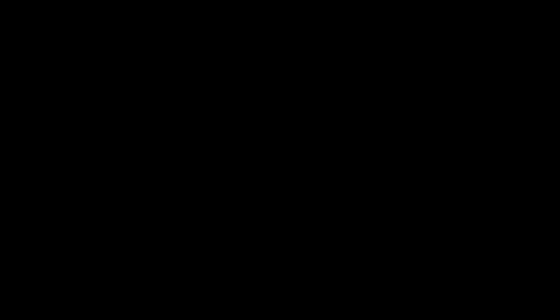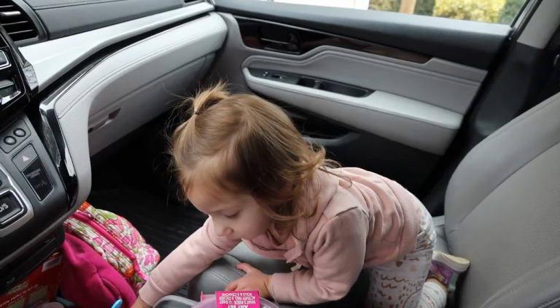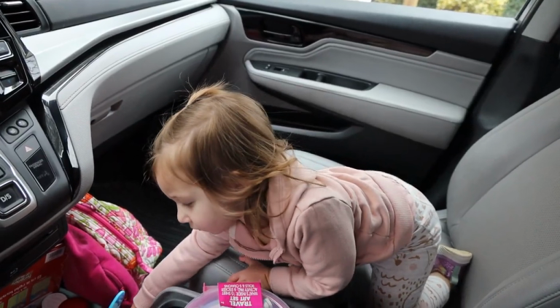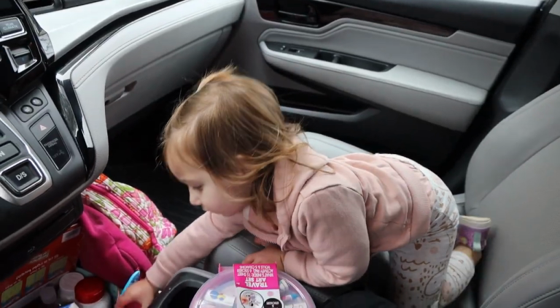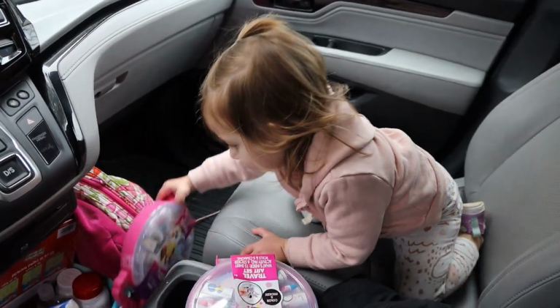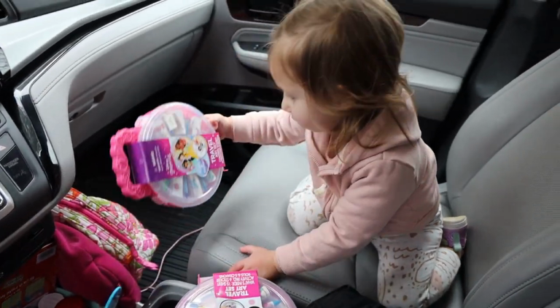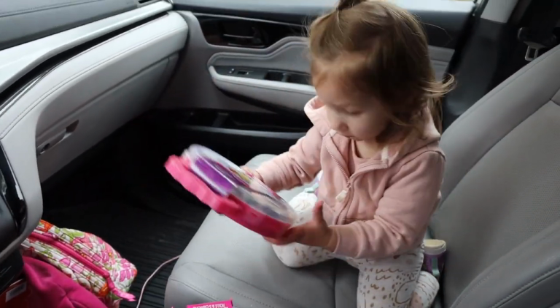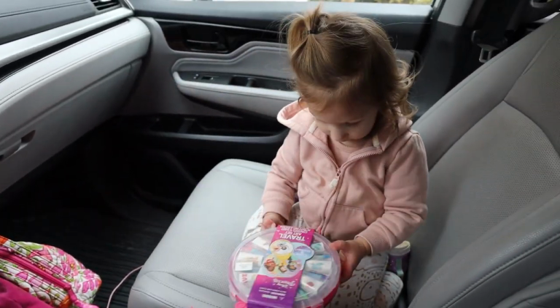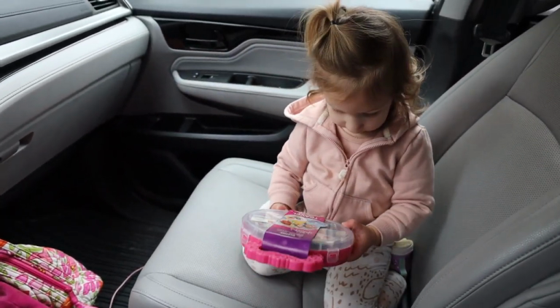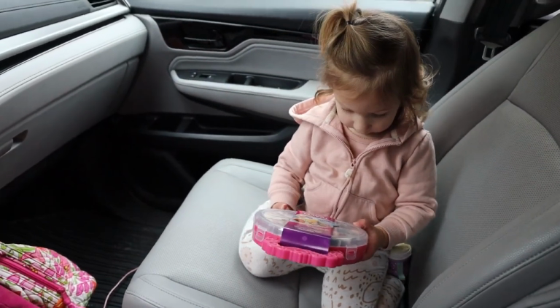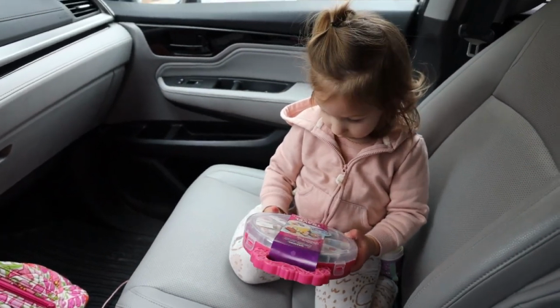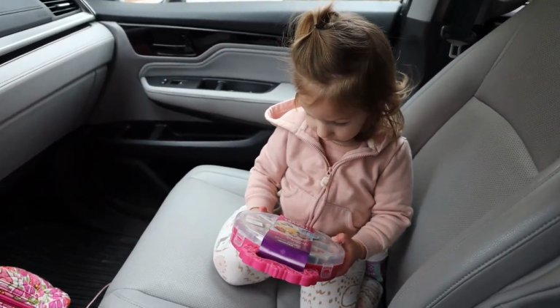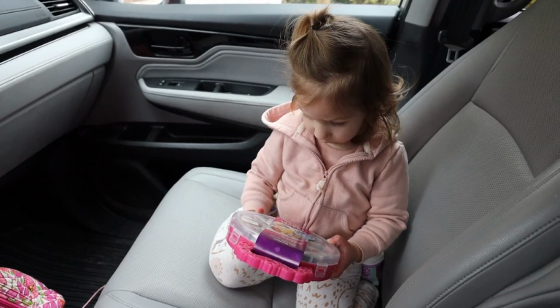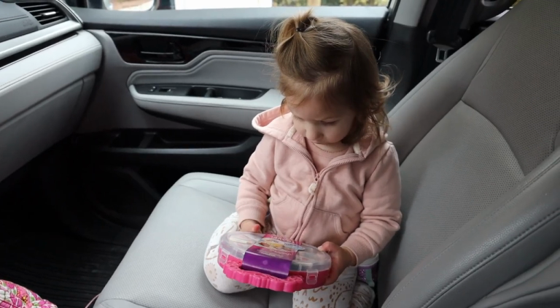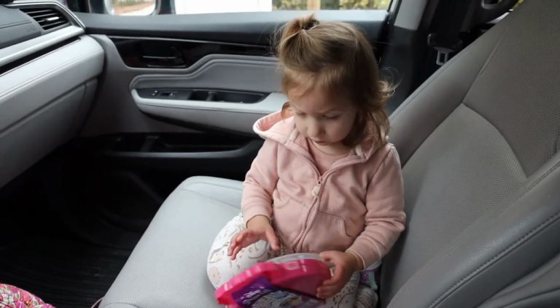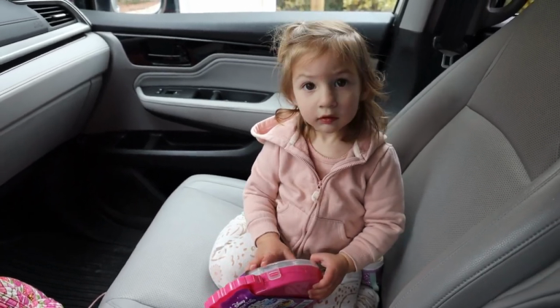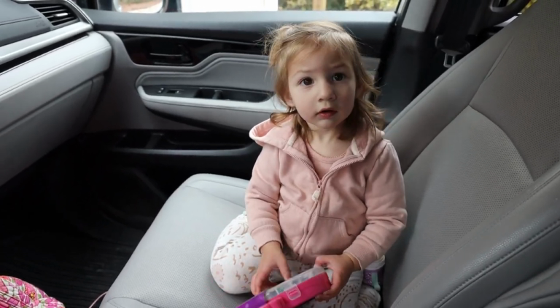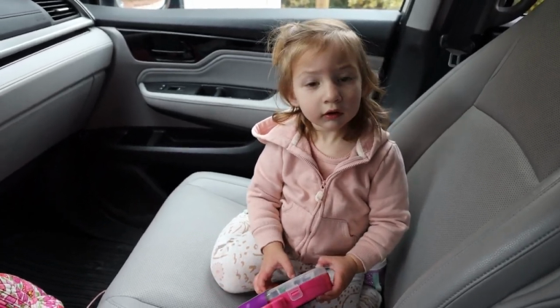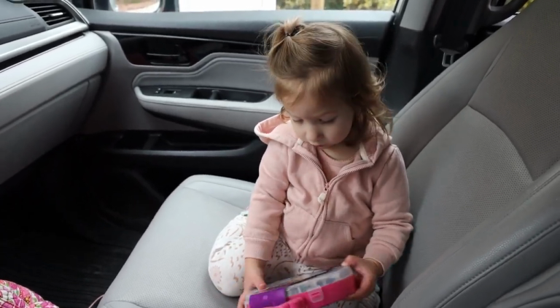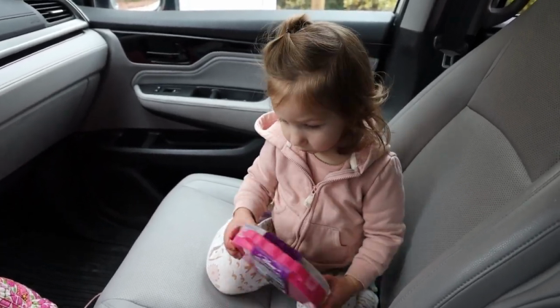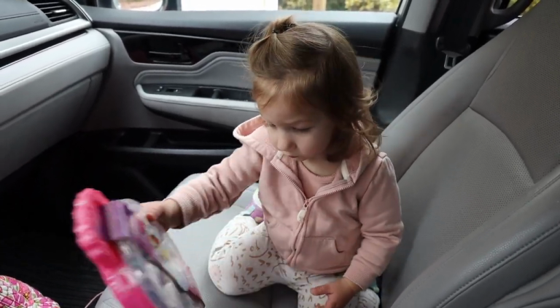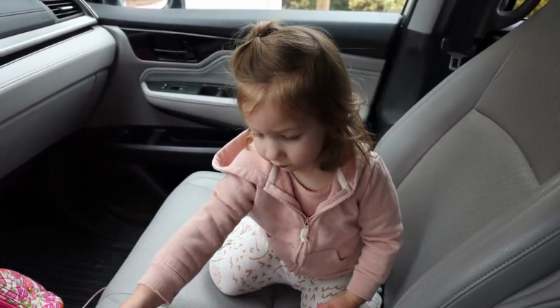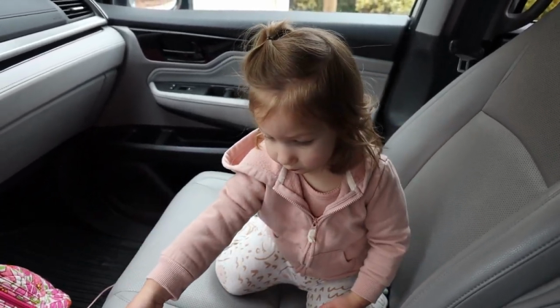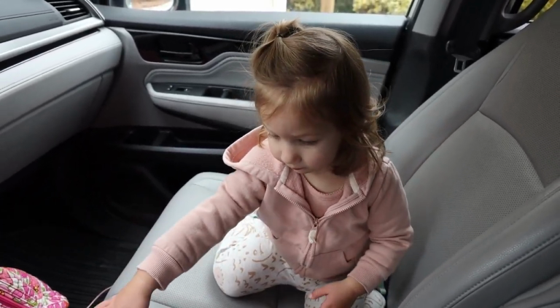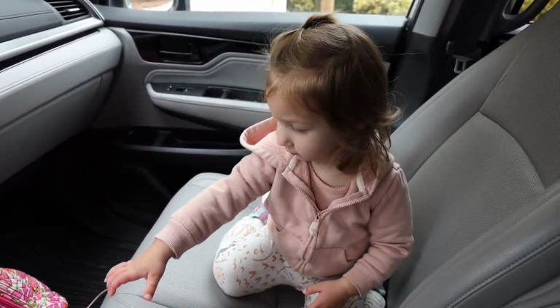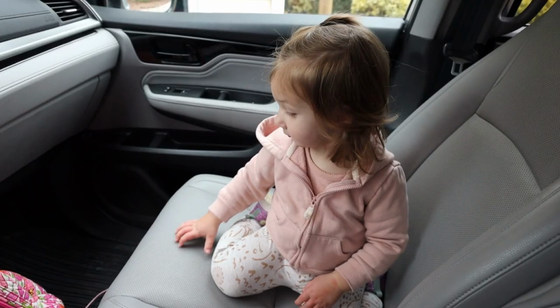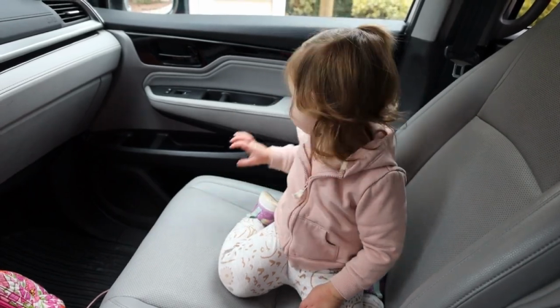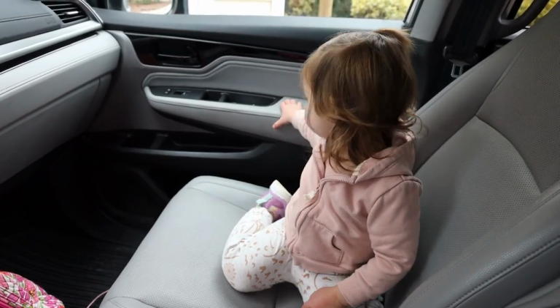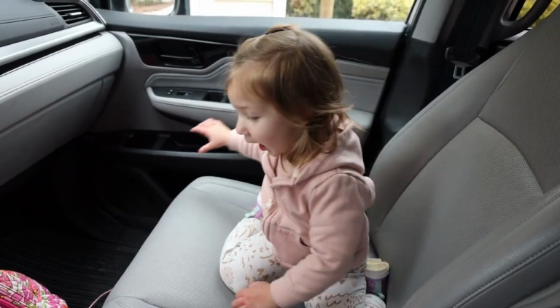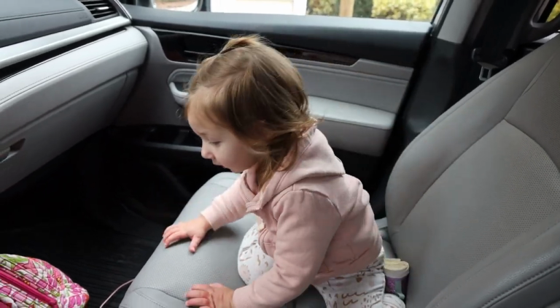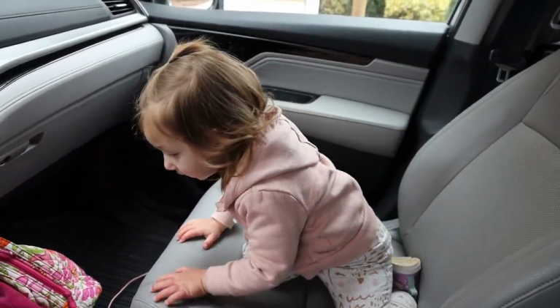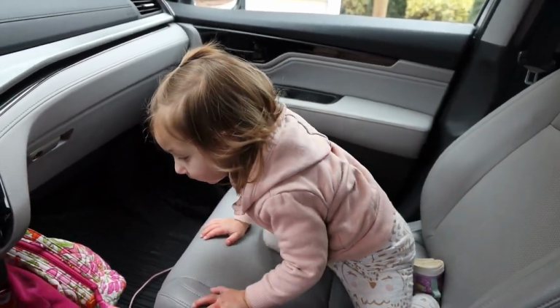Now throughout the course of this particular review video, if you hear a baby making any noises or crying, this is my littlest one Emily. She's going to be assisting me today with the install.